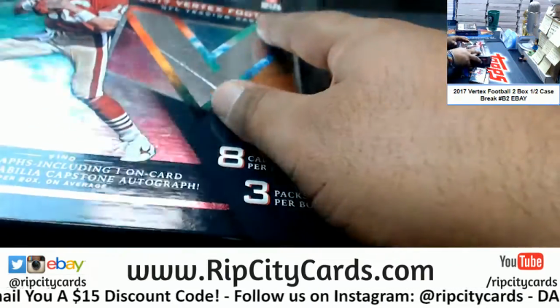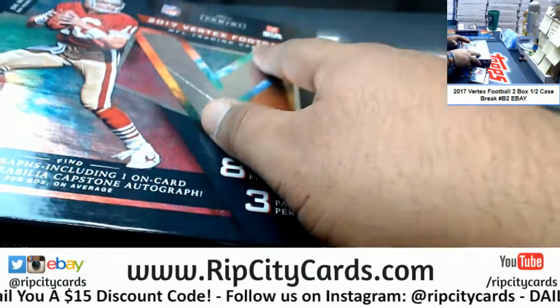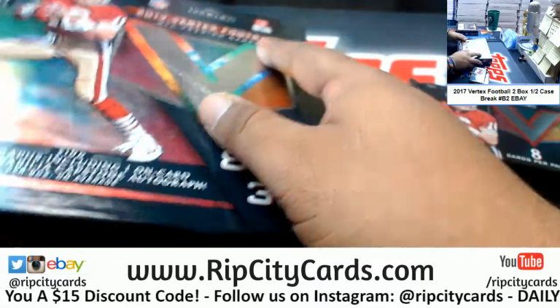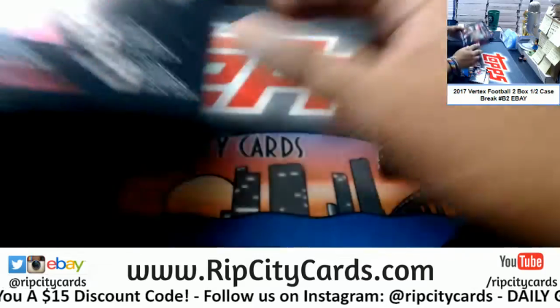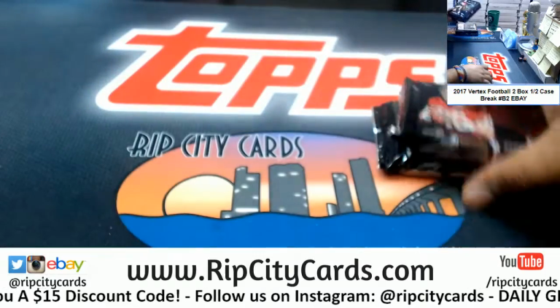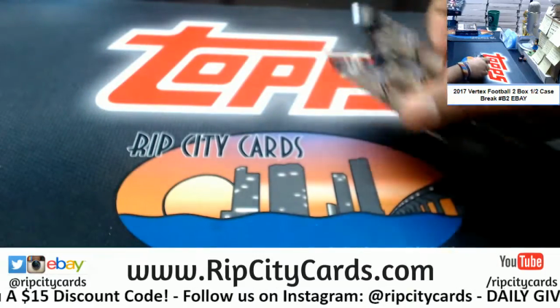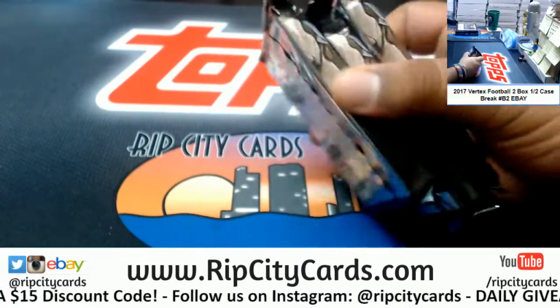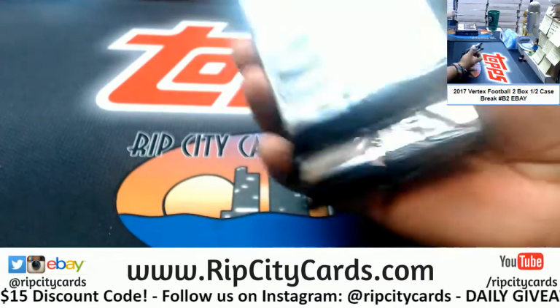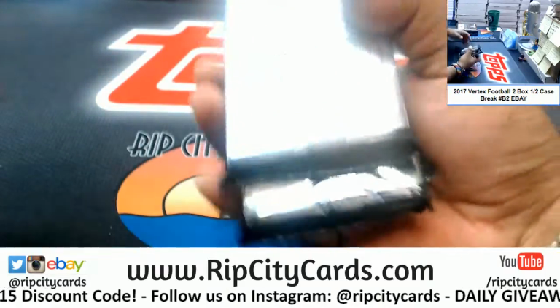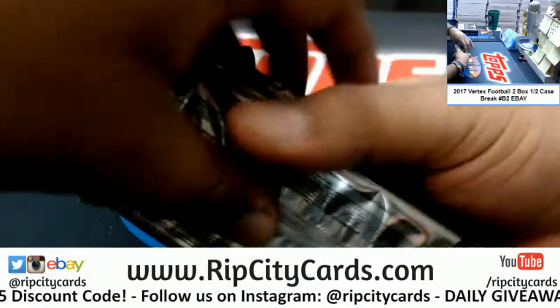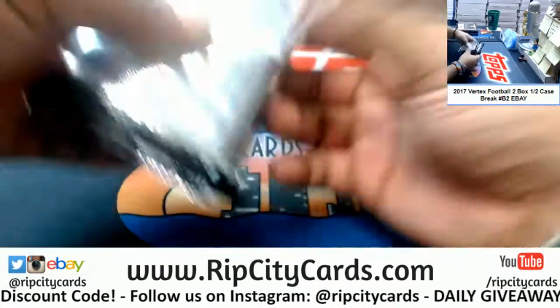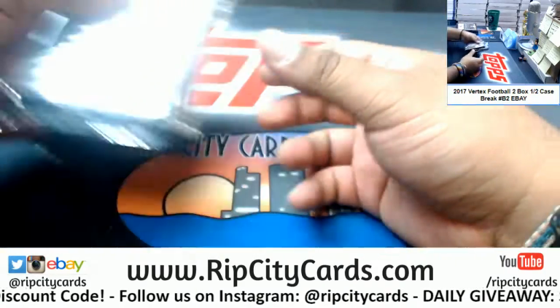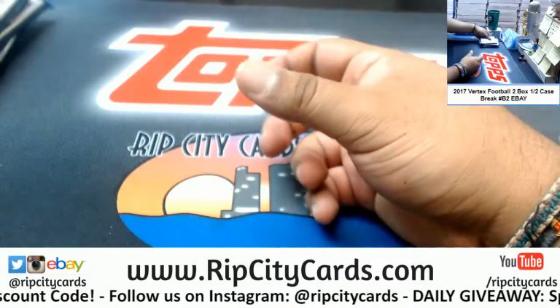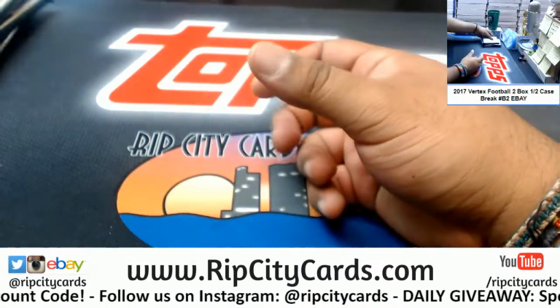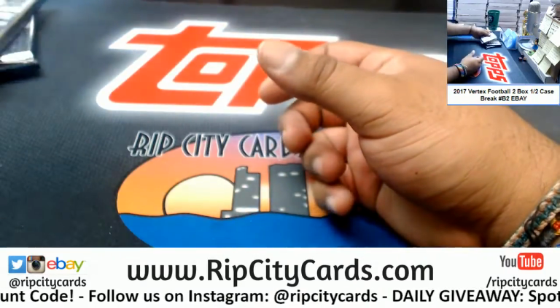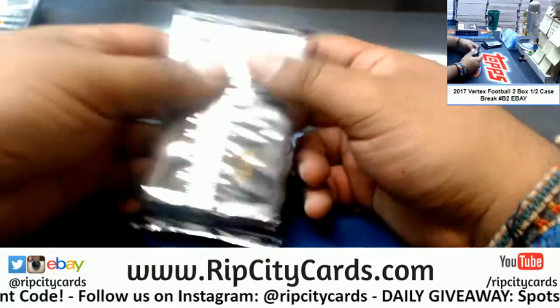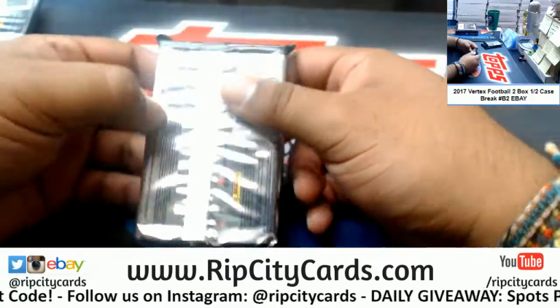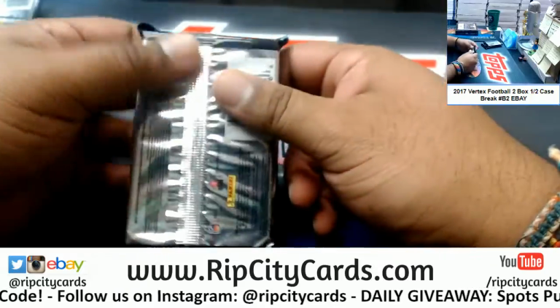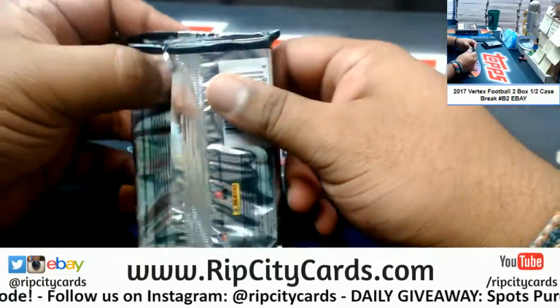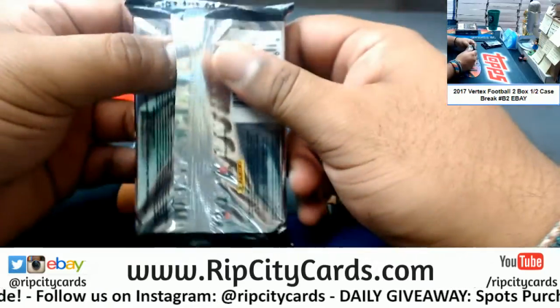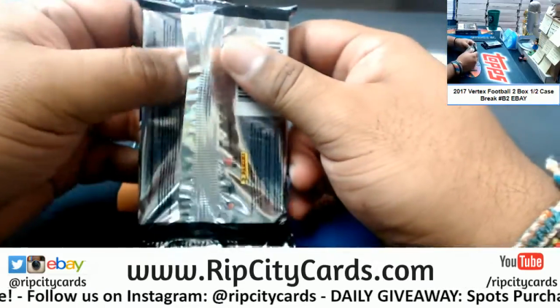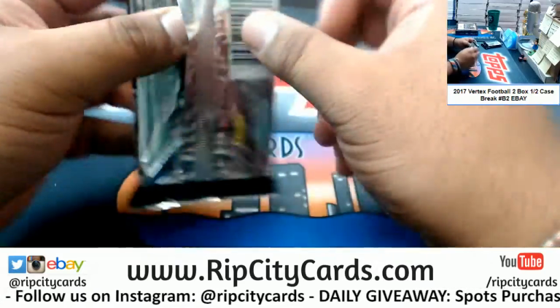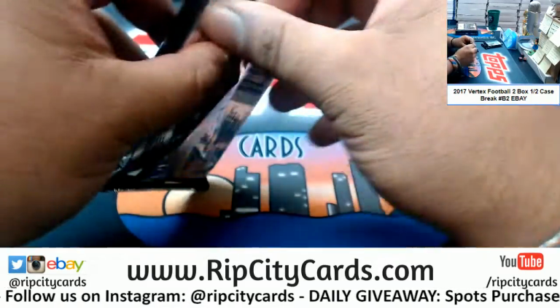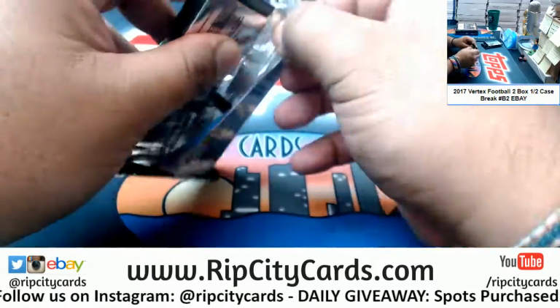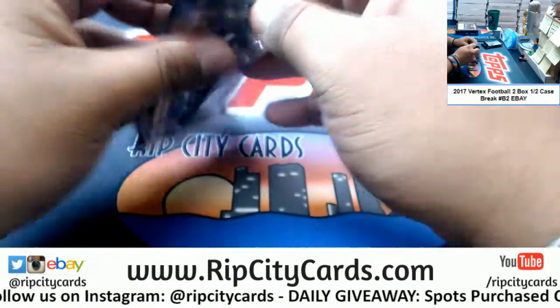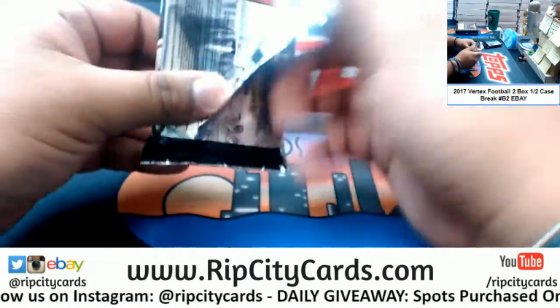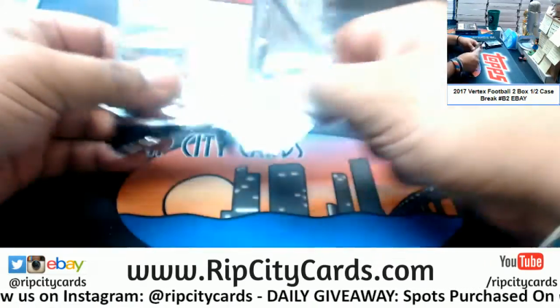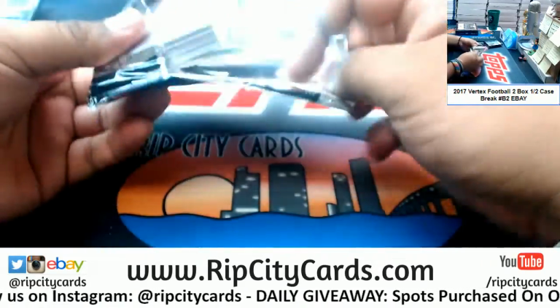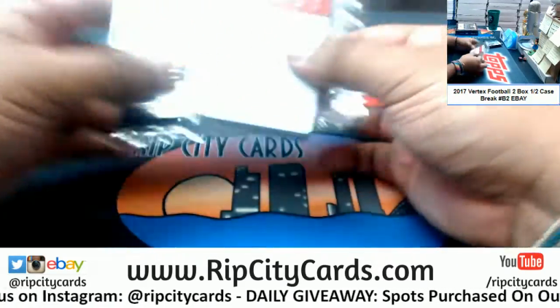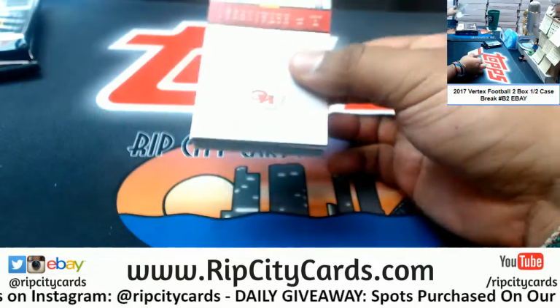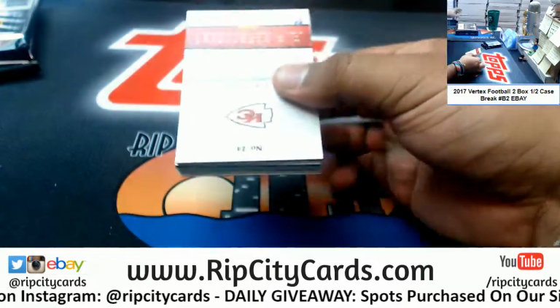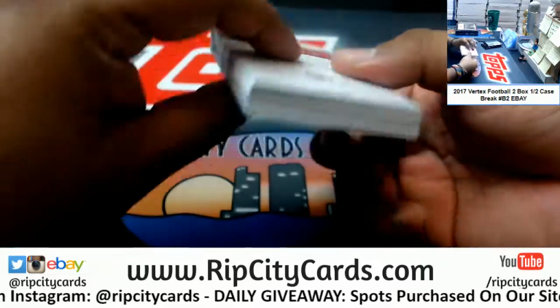Man, that Browns defense is looking good — or maybe that Jets offense is looking bad — one of the two. Alright, let's see what we got here.